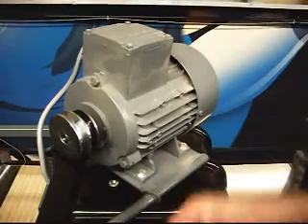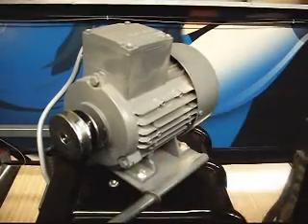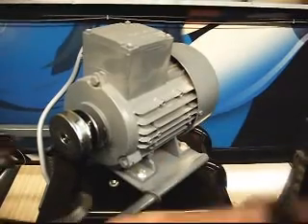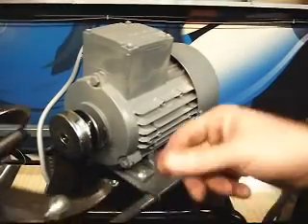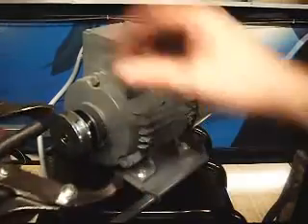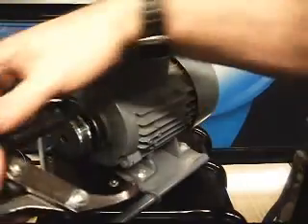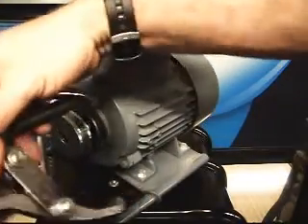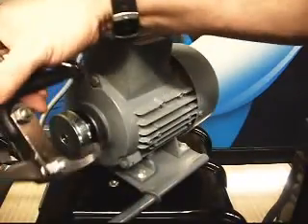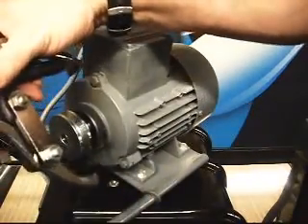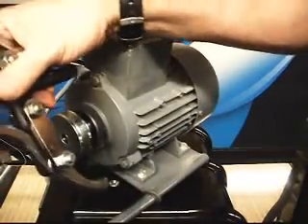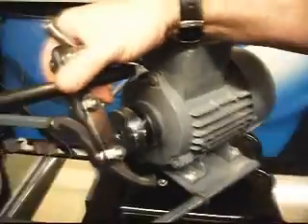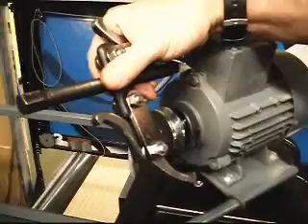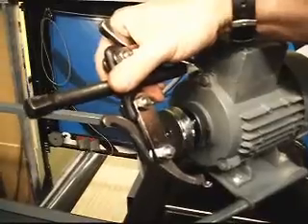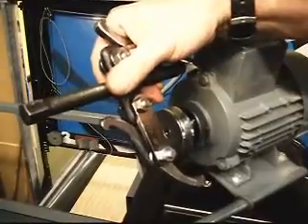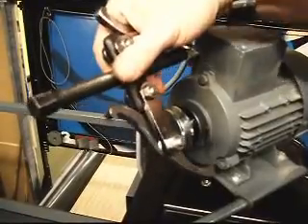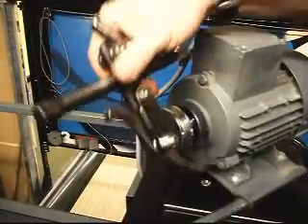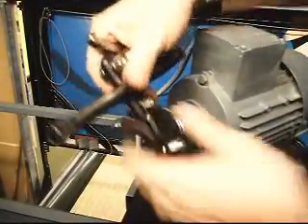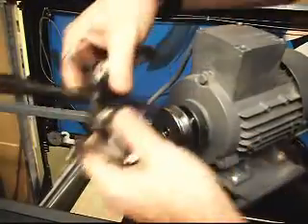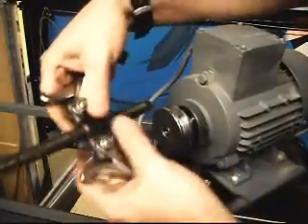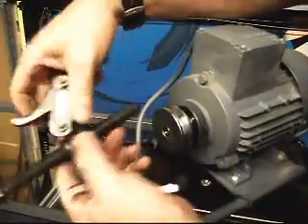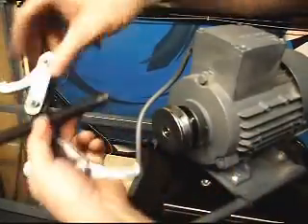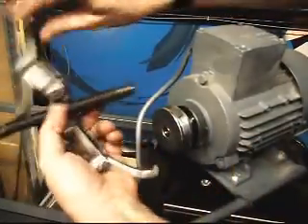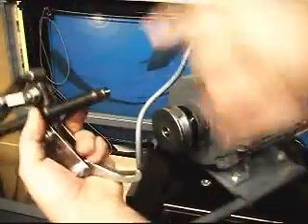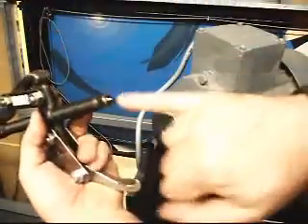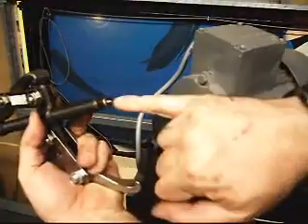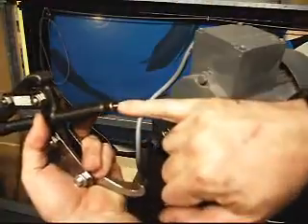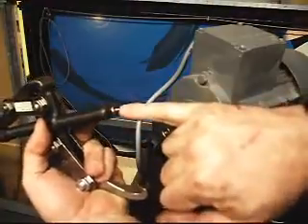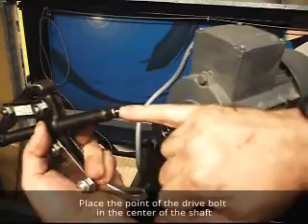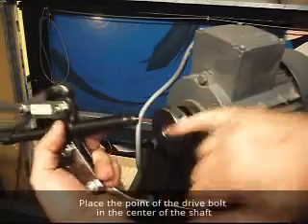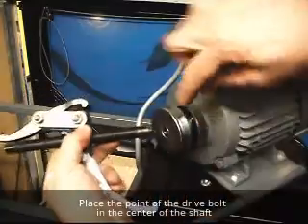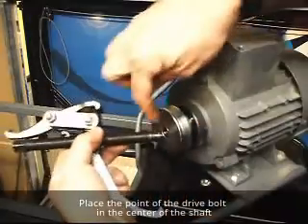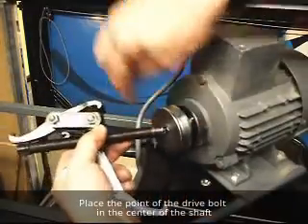Then we're going to take our pulley puller here and get this set up right. You want to put the point of this puller right in the dead center.